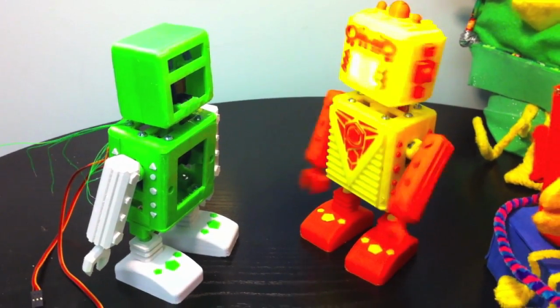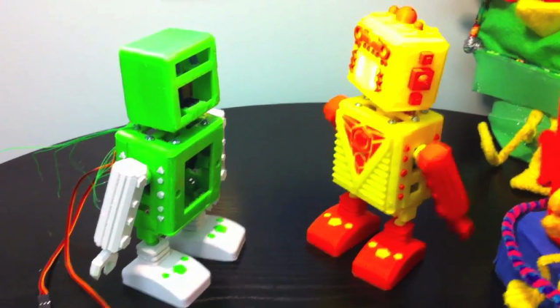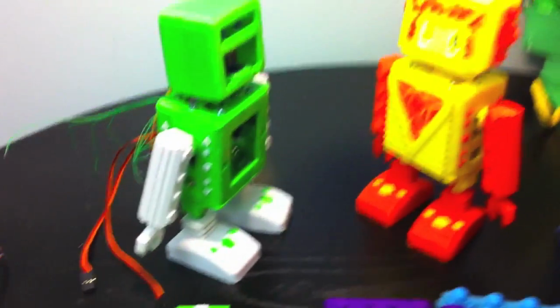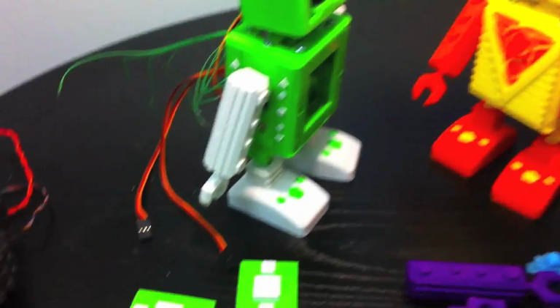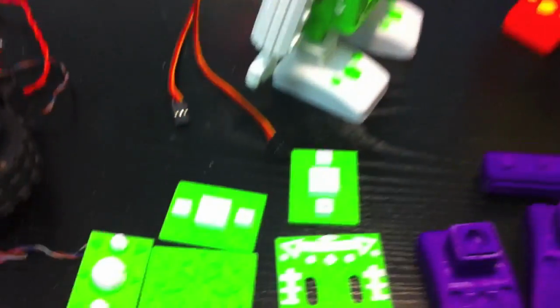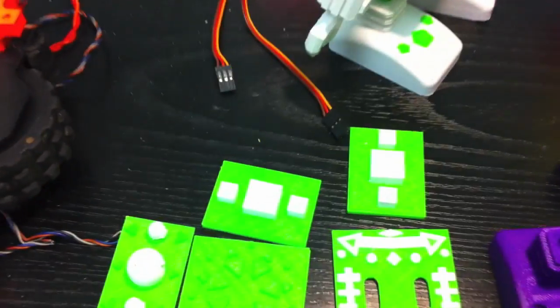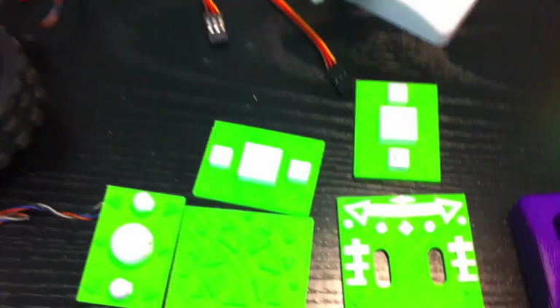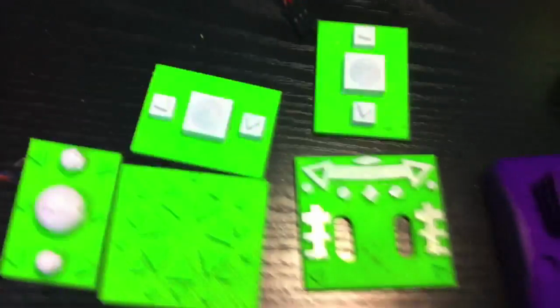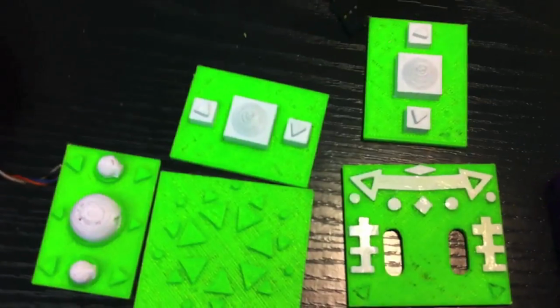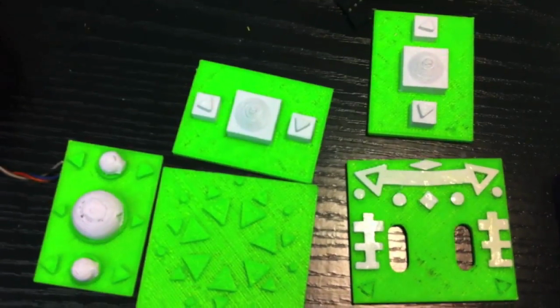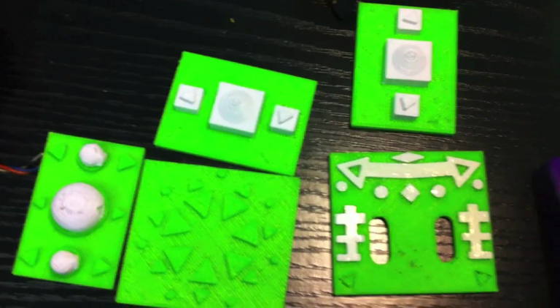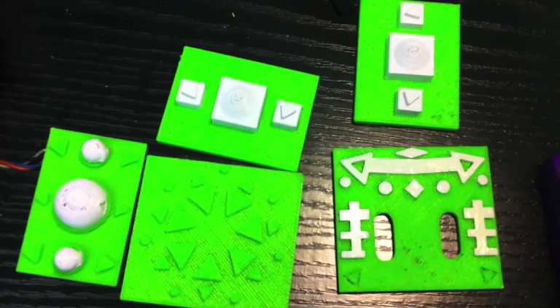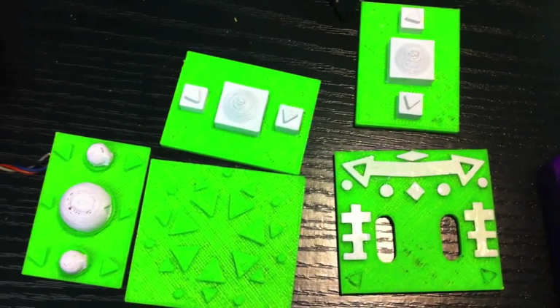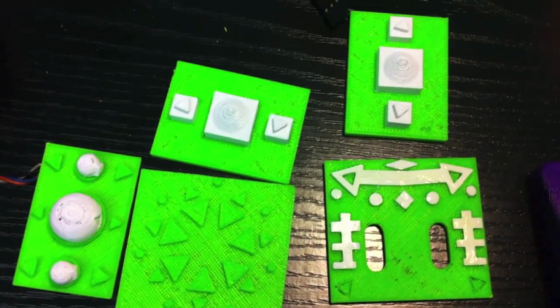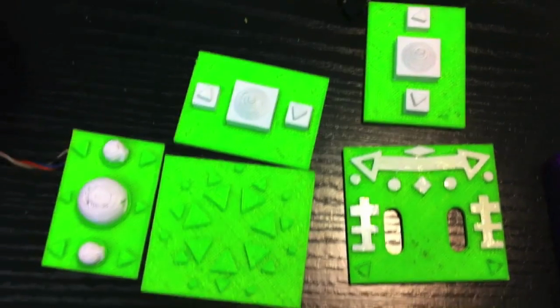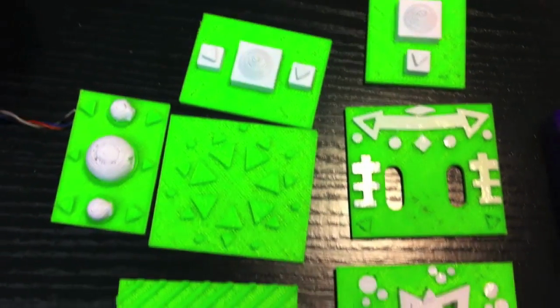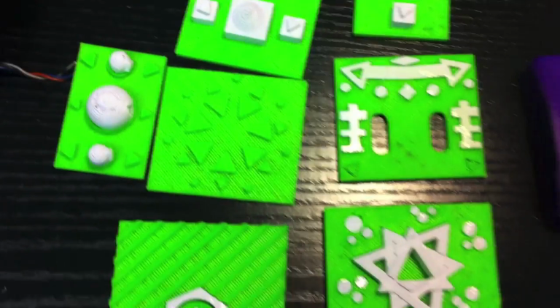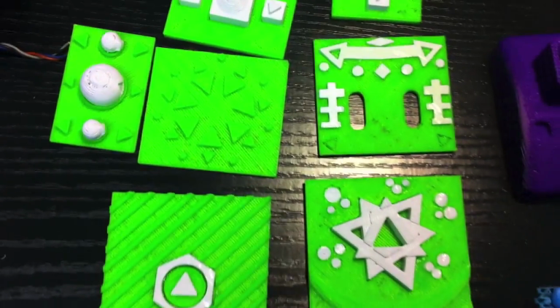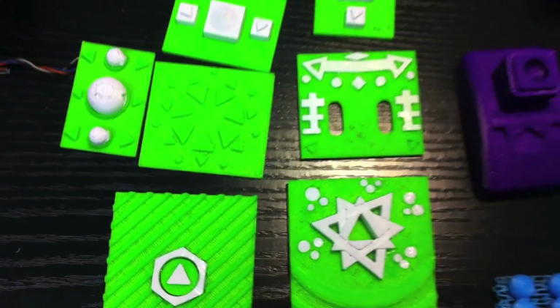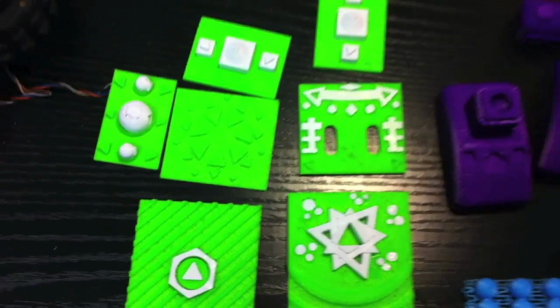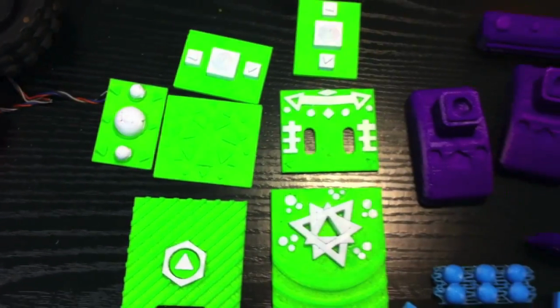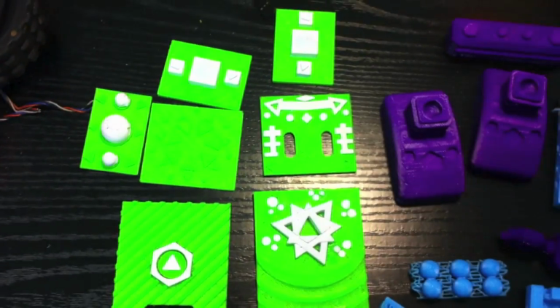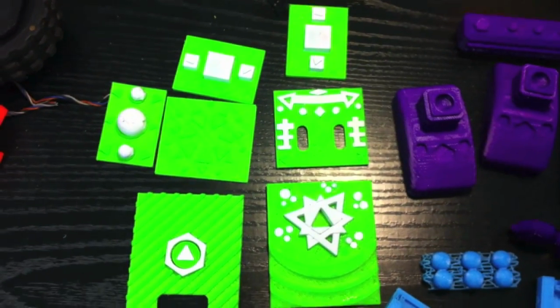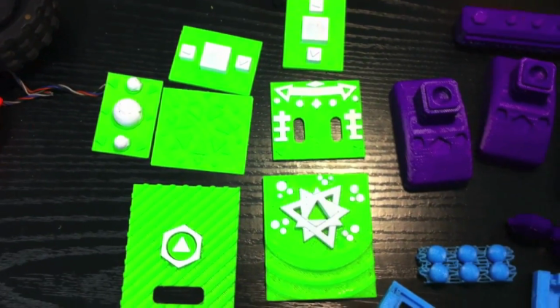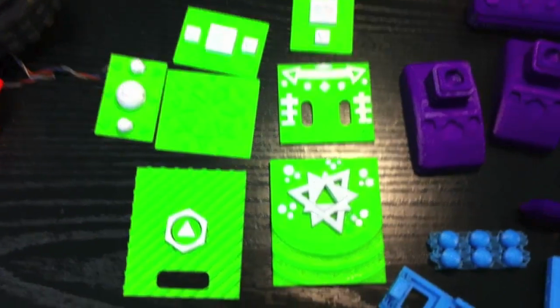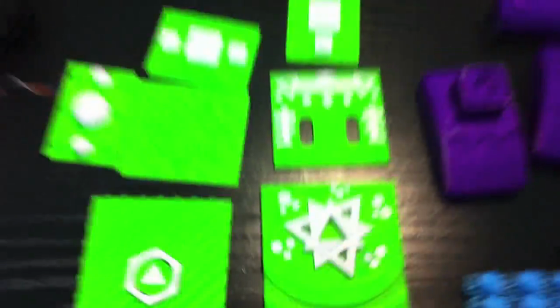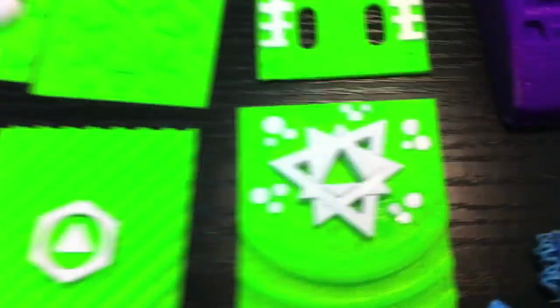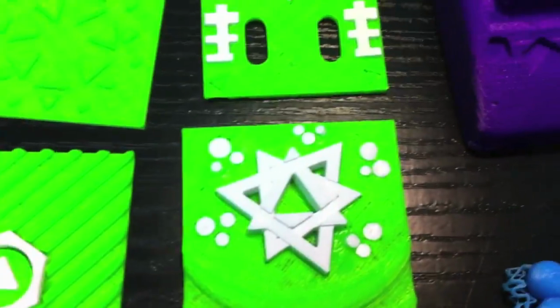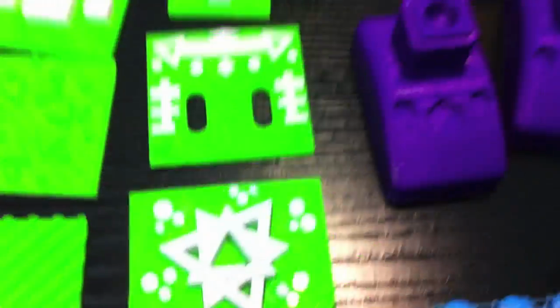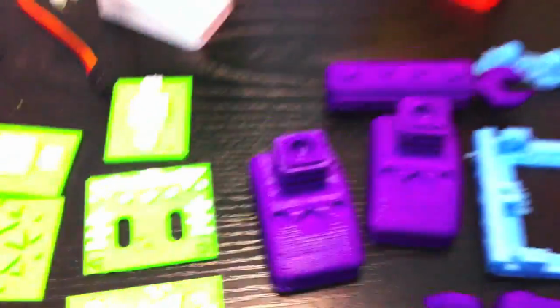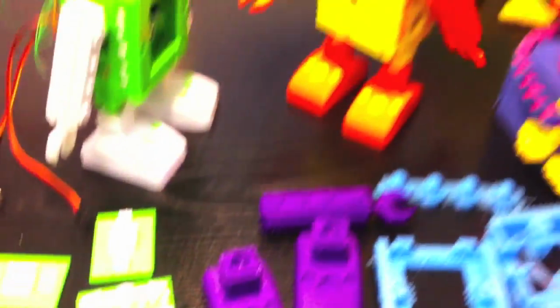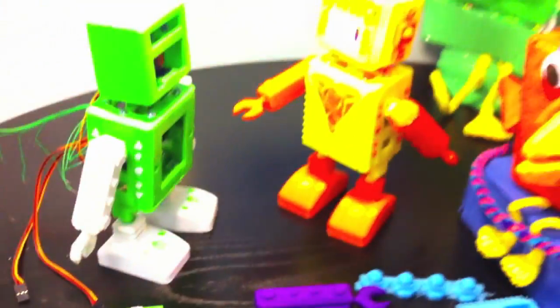You can also add on different plates to stylize the skeleton to give it sort of the elemental character to it. Check out that cool star shape on it.